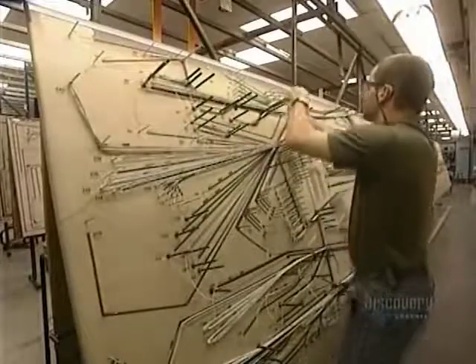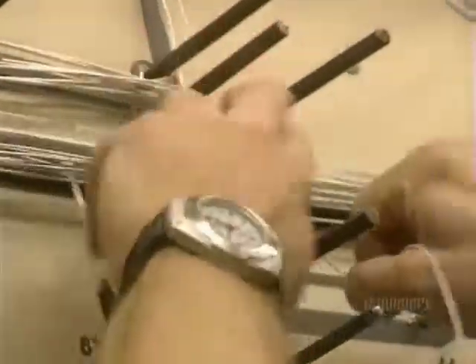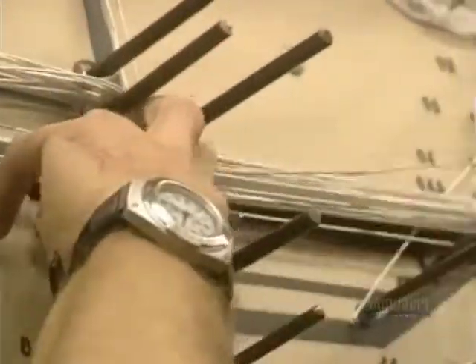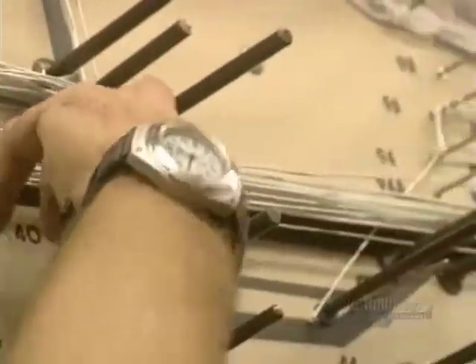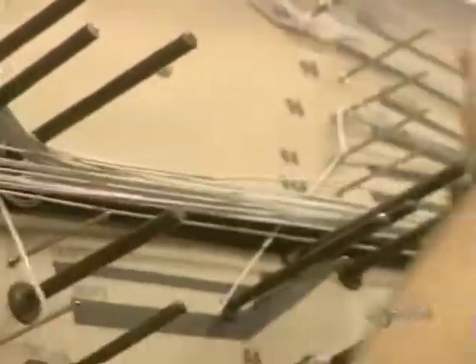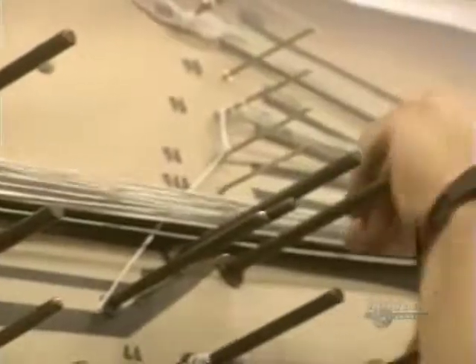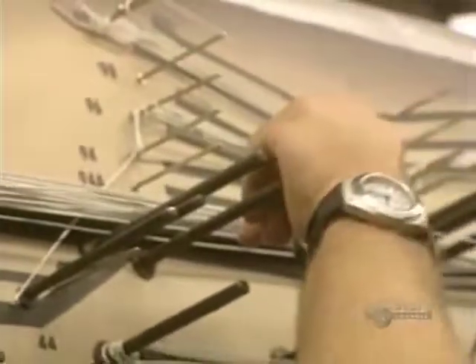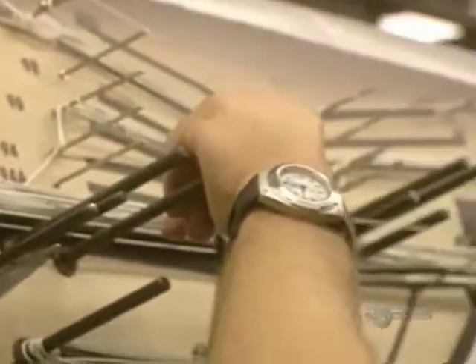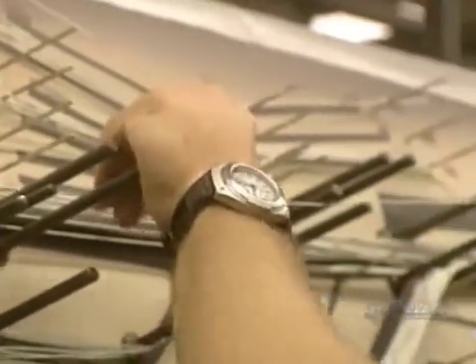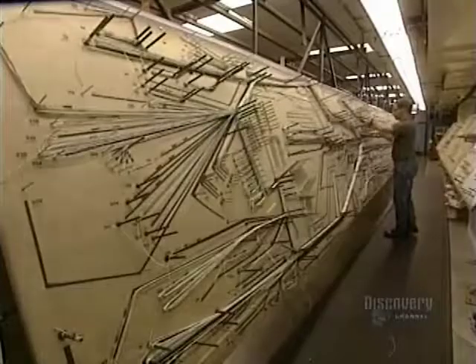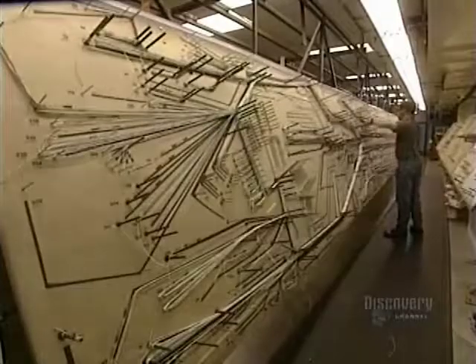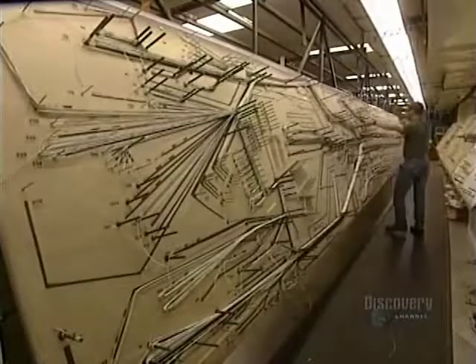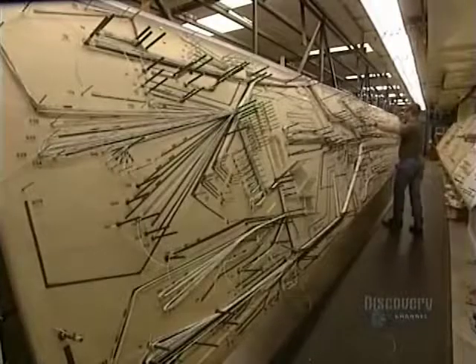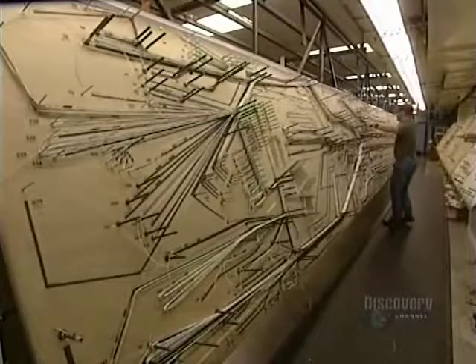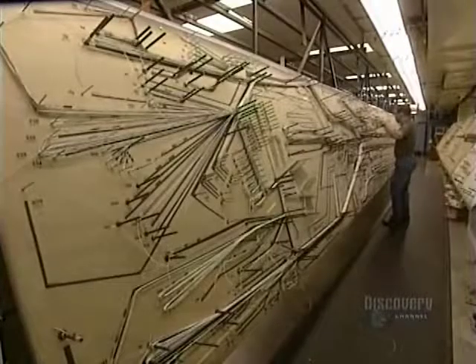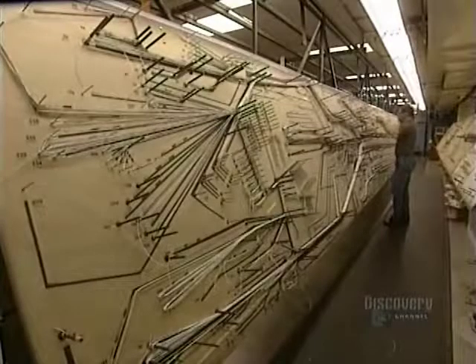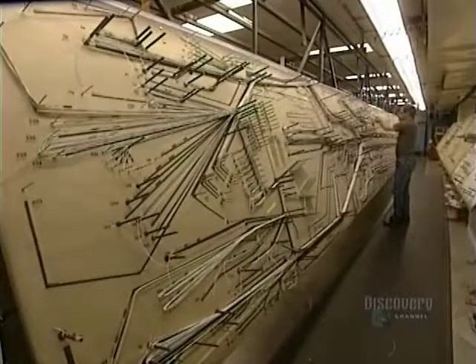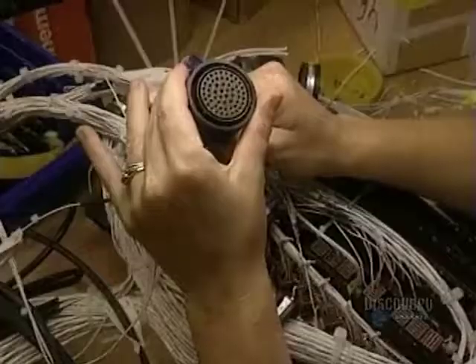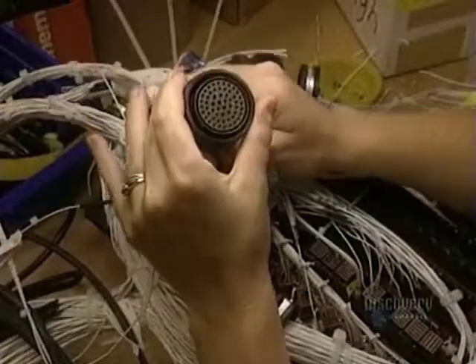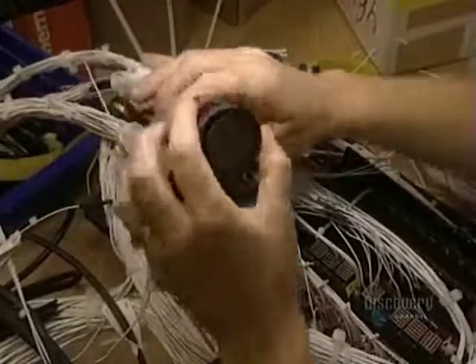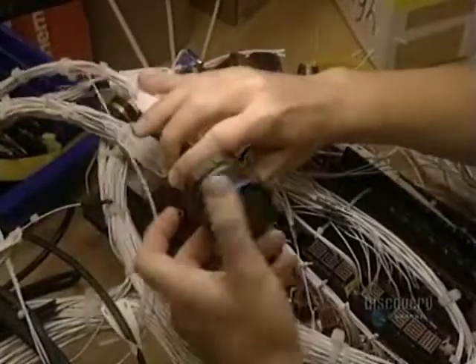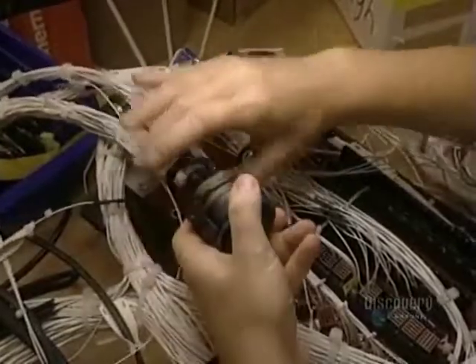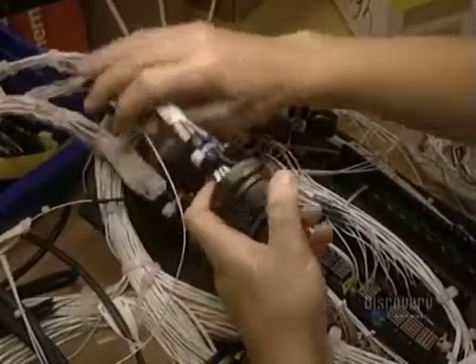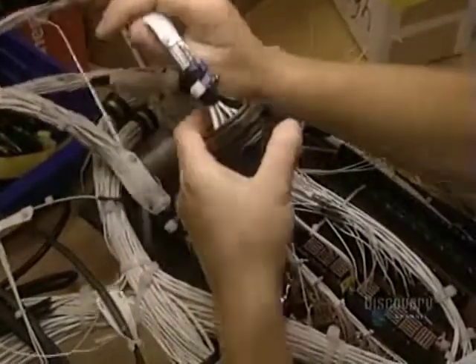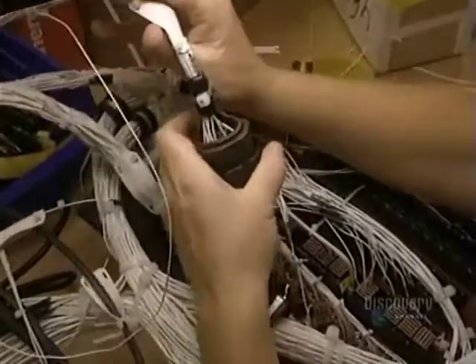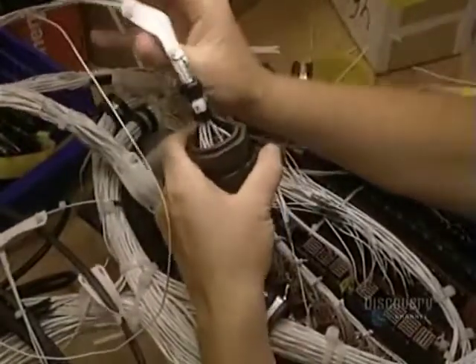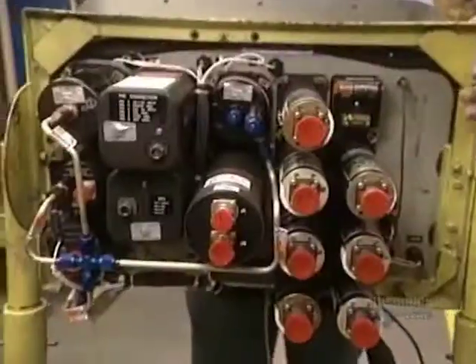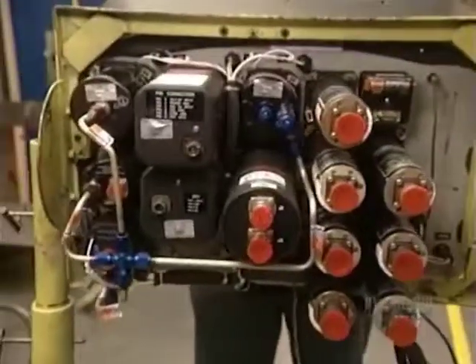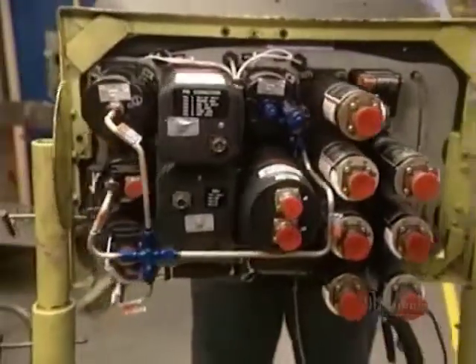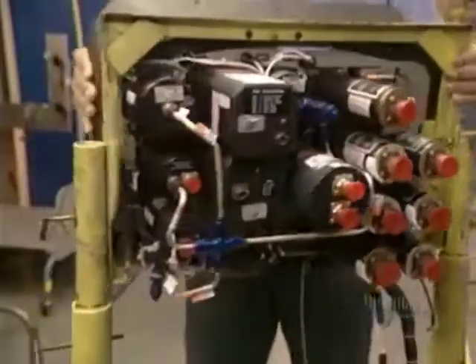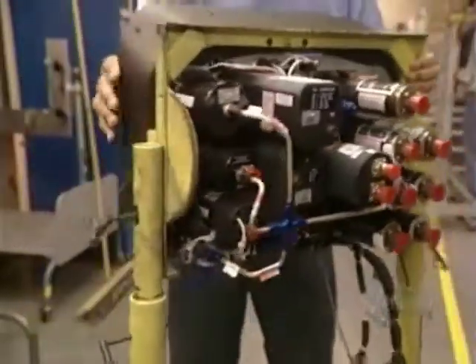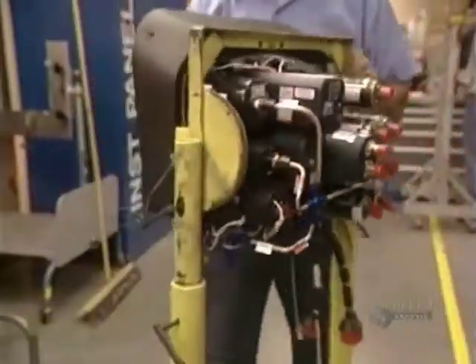Next, the electrical harness is mounted on a pattern before being installed in the aircraft. This particular helicopter has 2,351 meters of wiring, but others can have almost 9 kilometers.